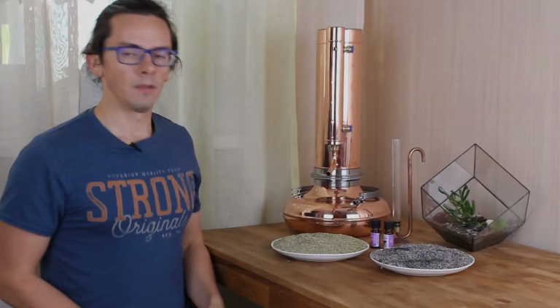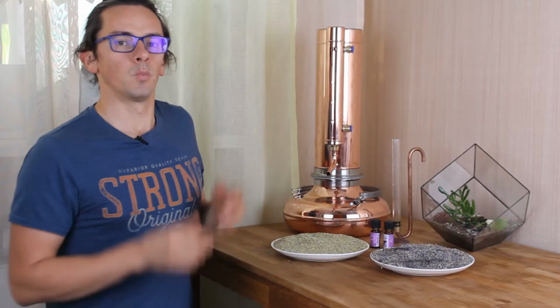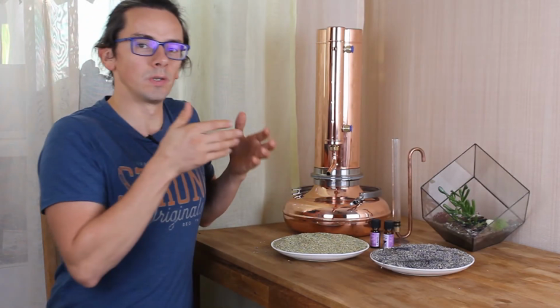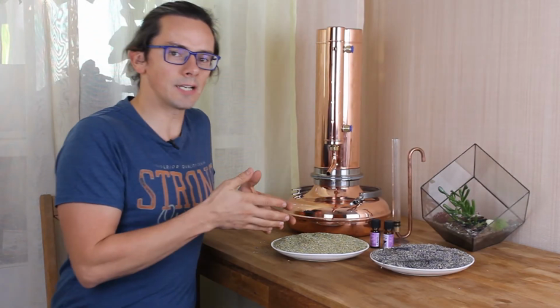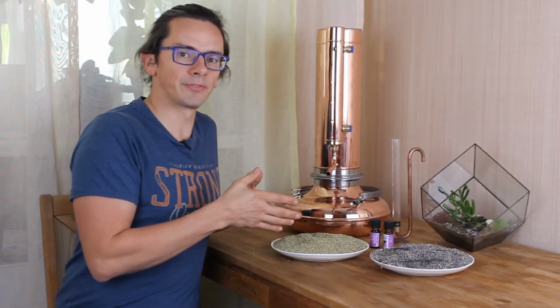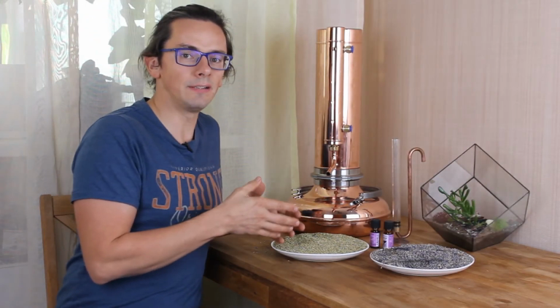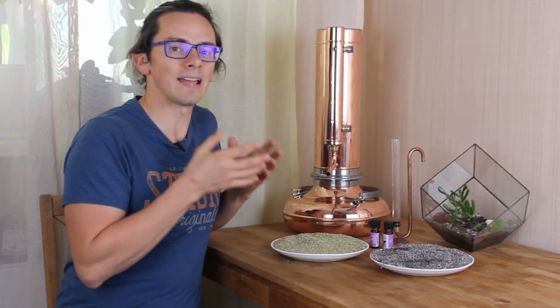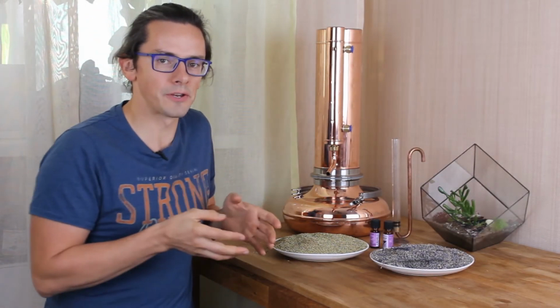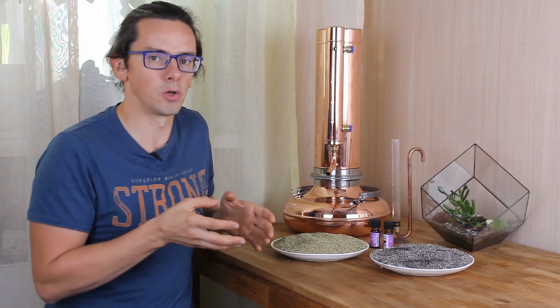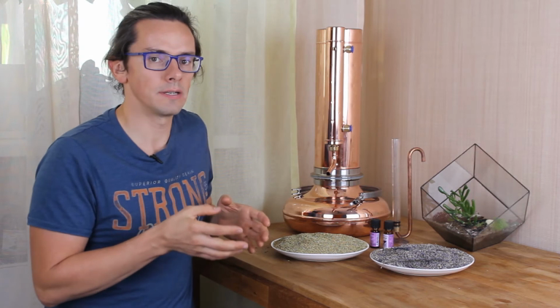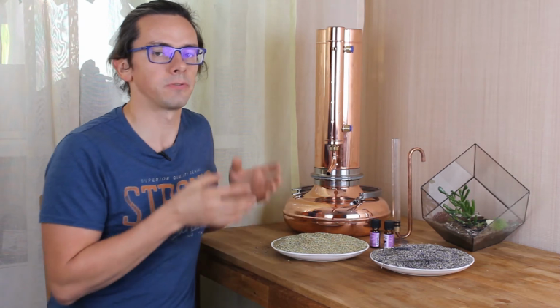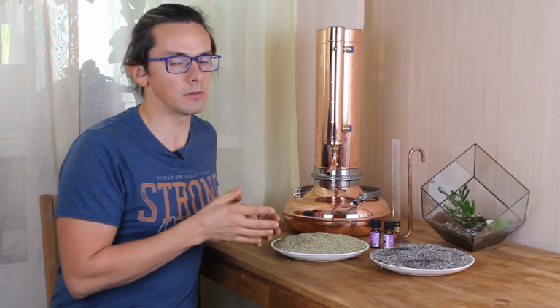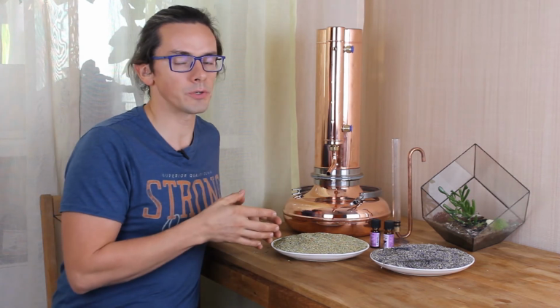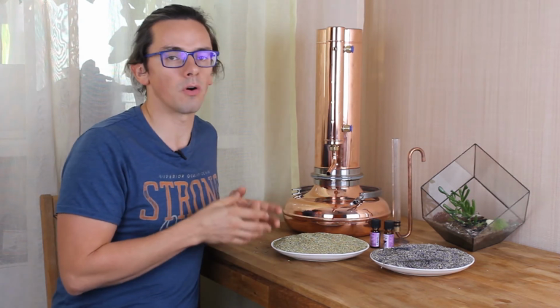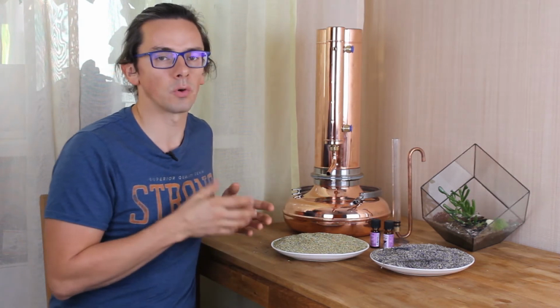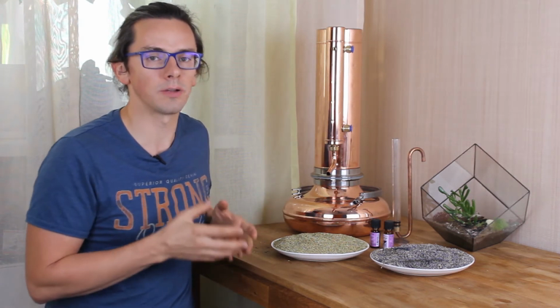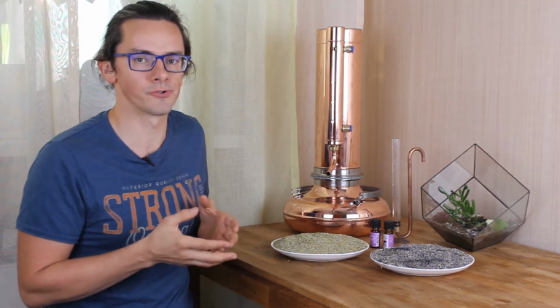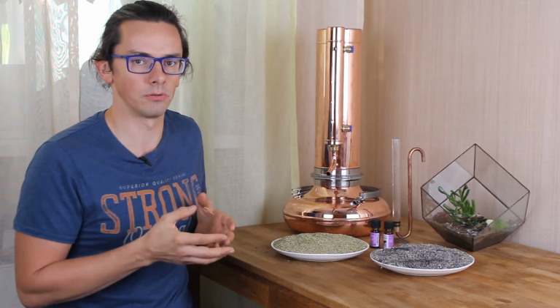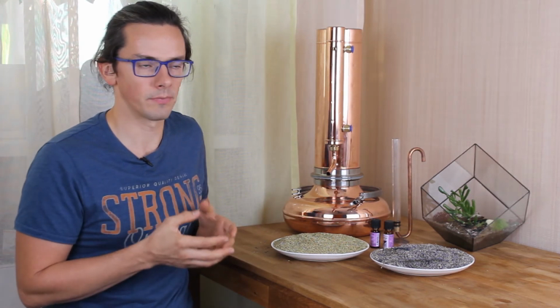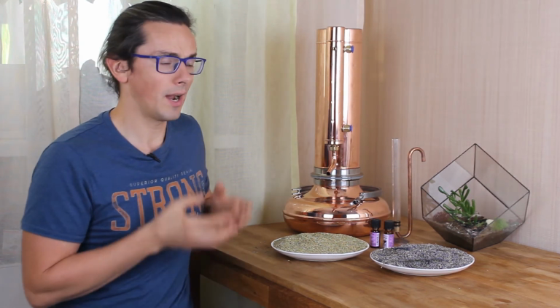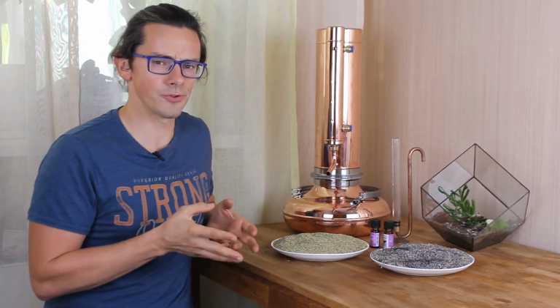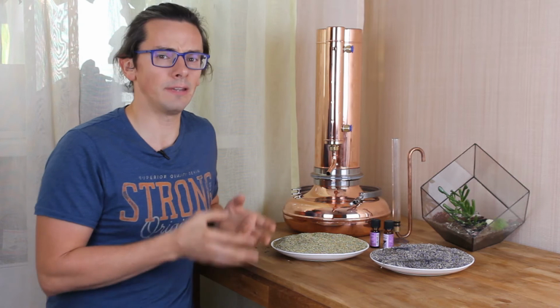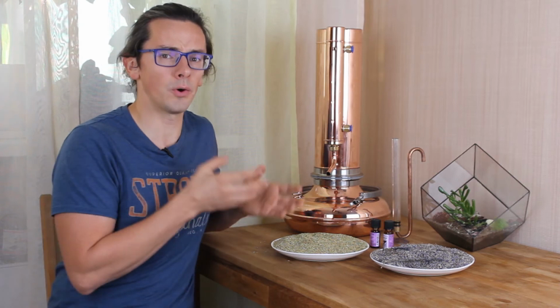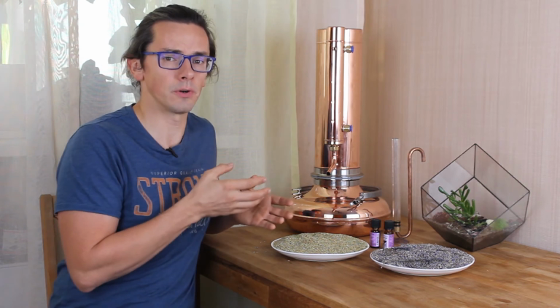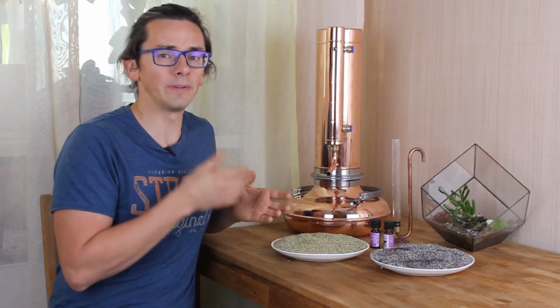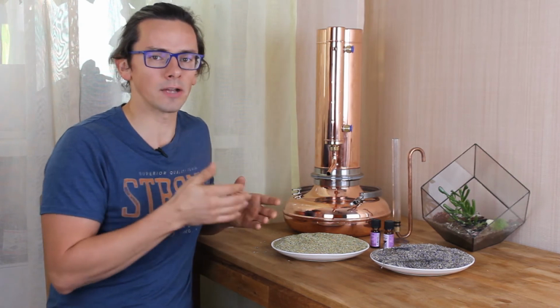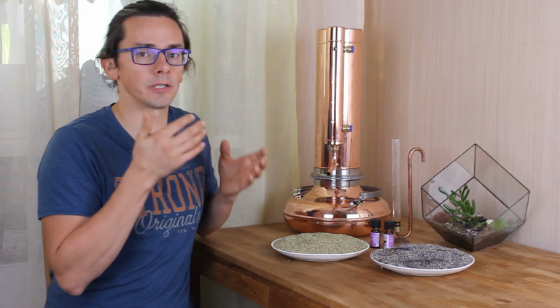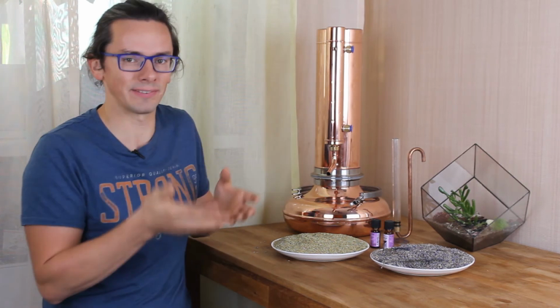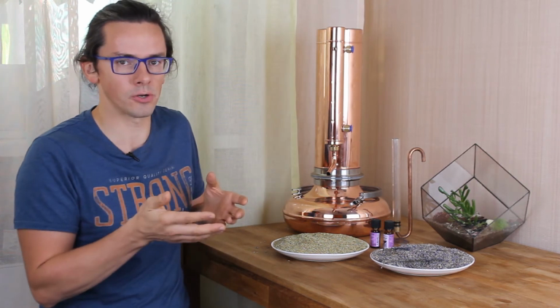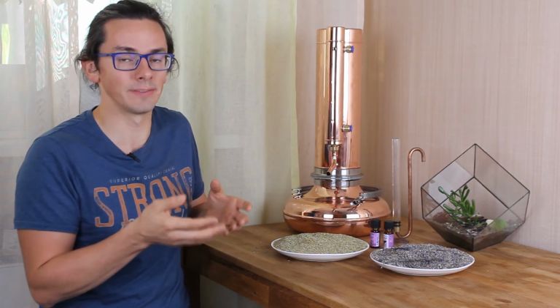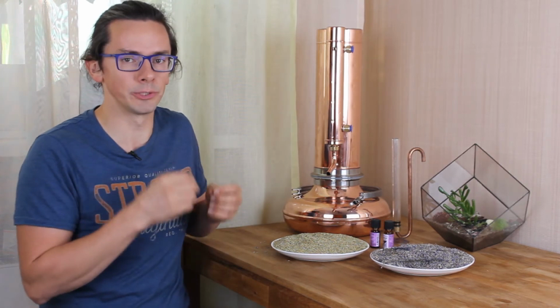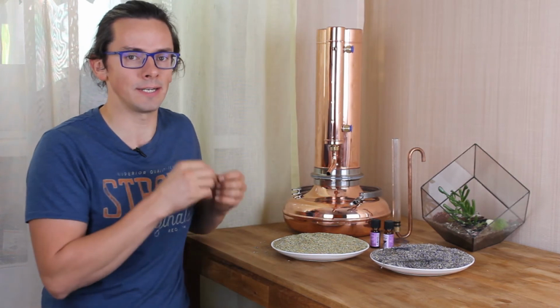What you will get out of a still is not essential oil — it's floral water, or so-called hydrosol. Hydrosol is water with a high content of essential oil diluted in it.